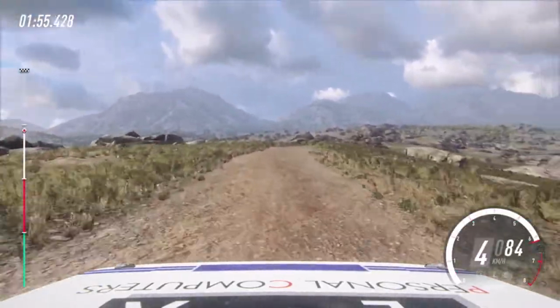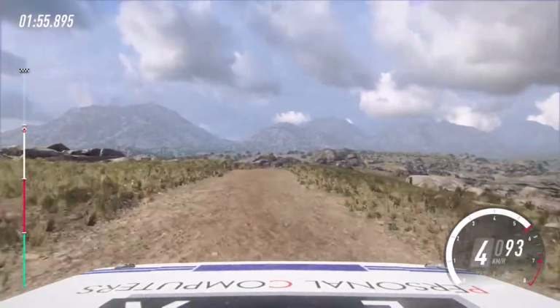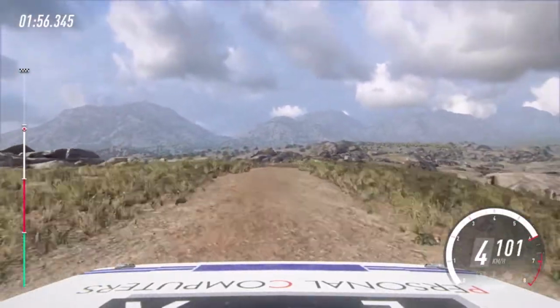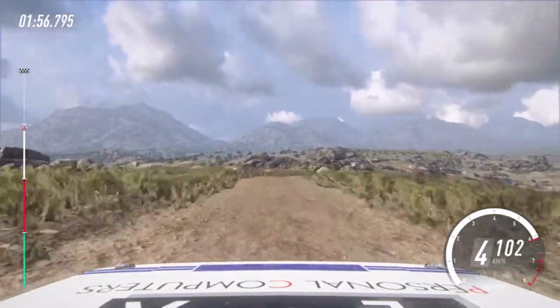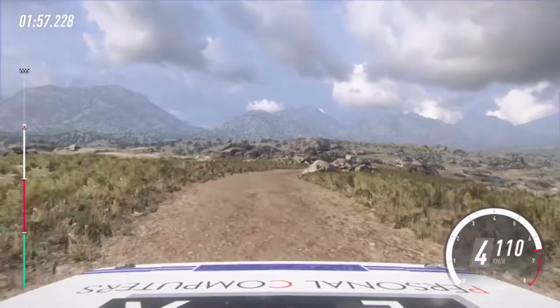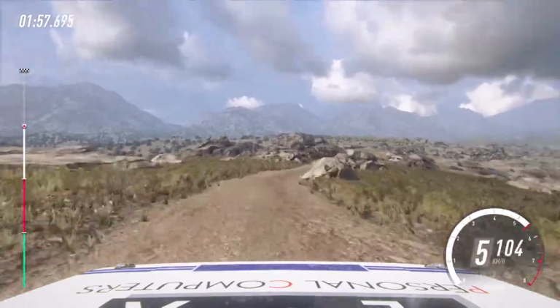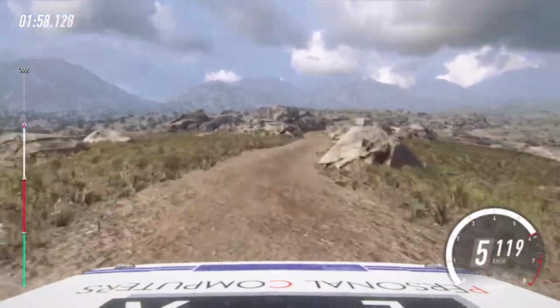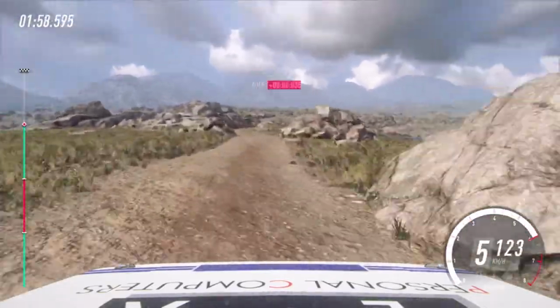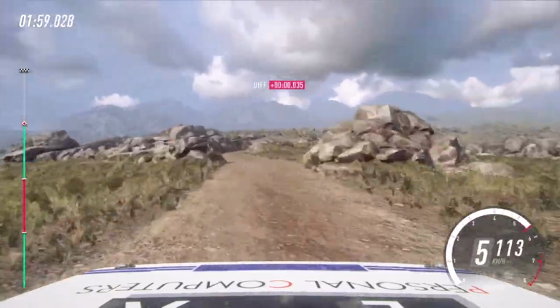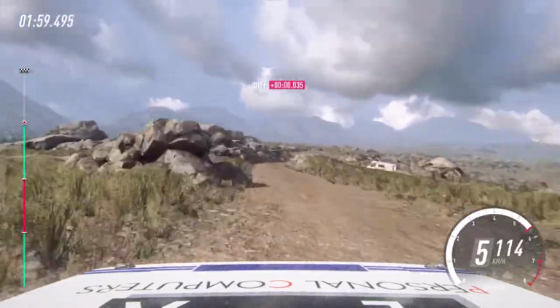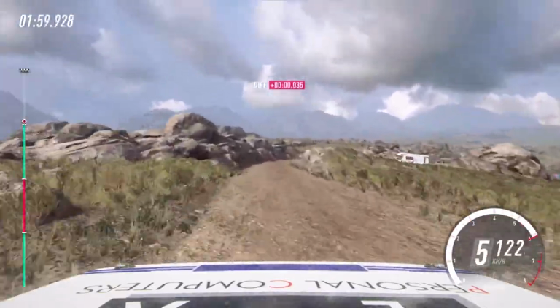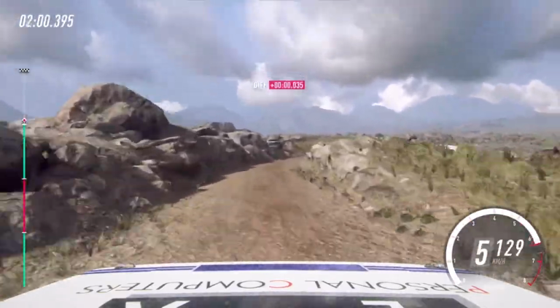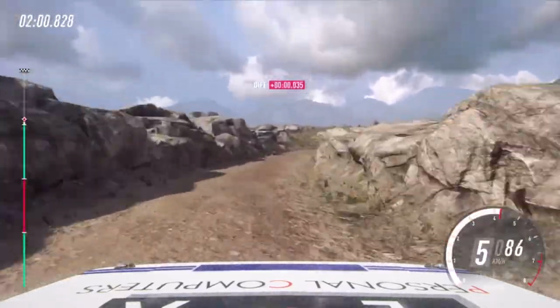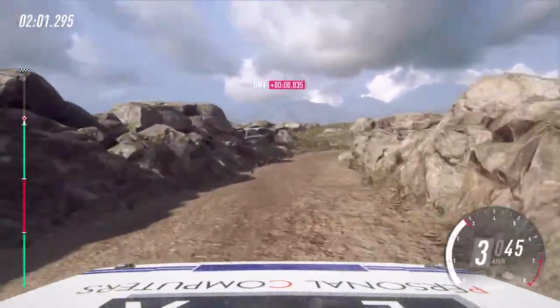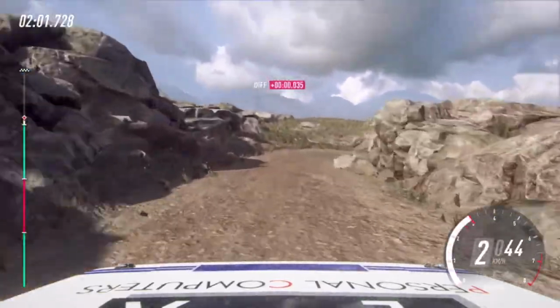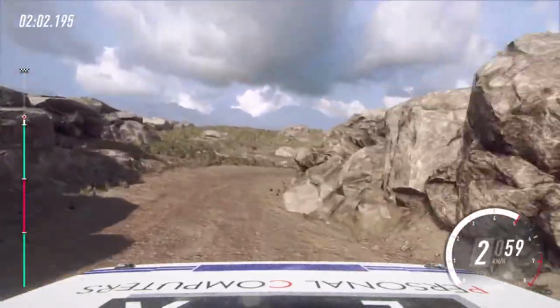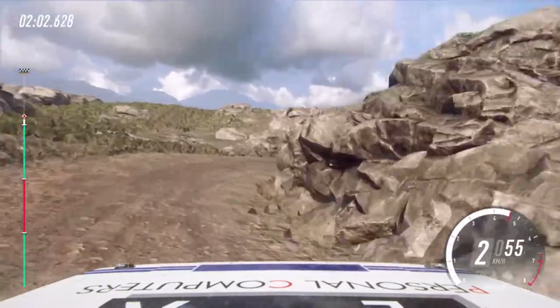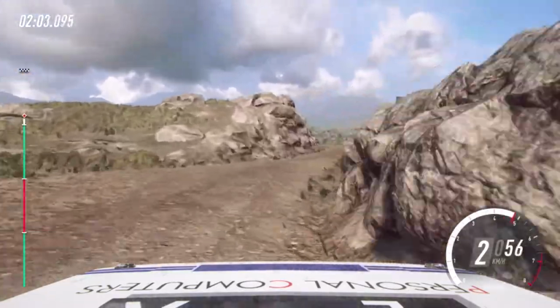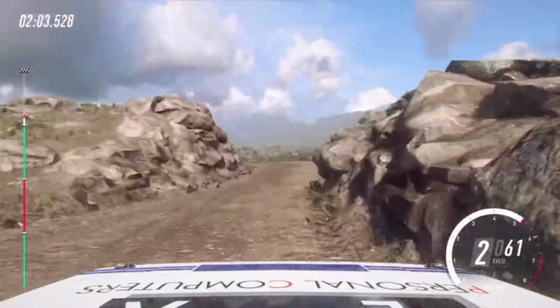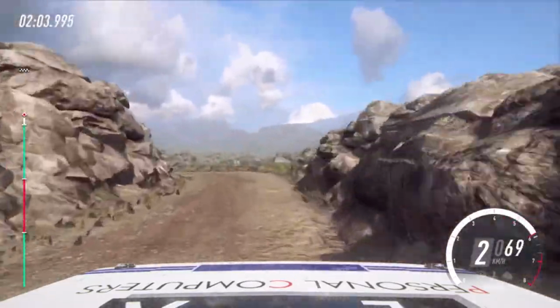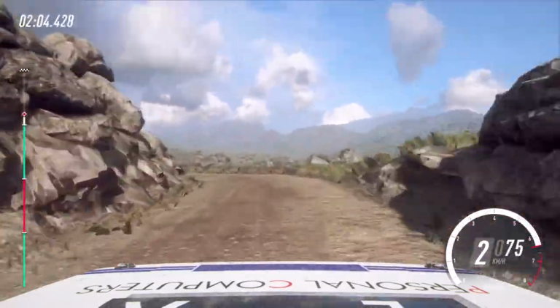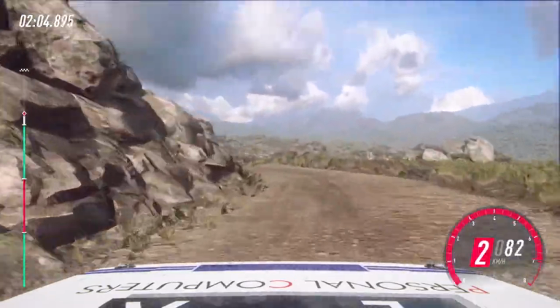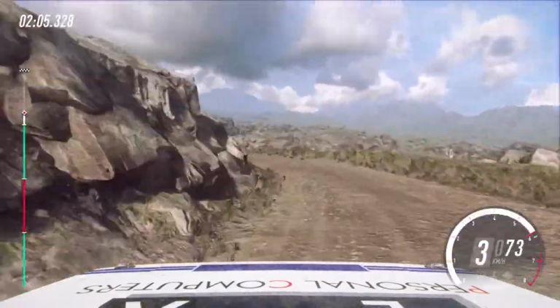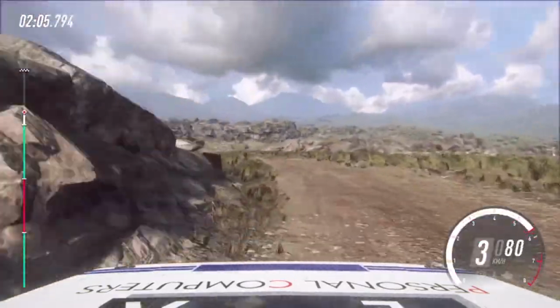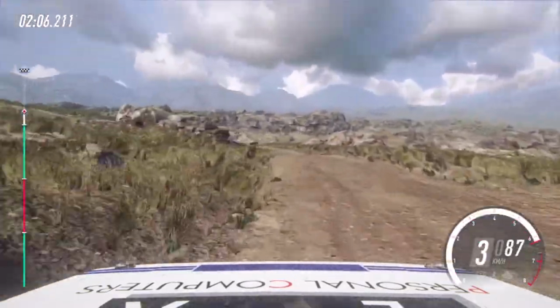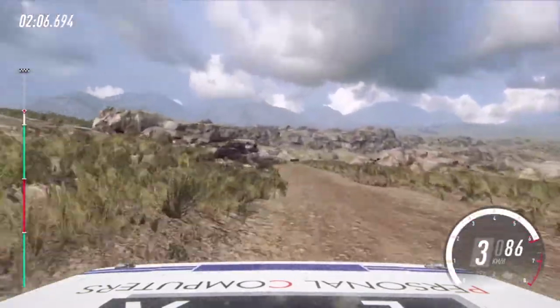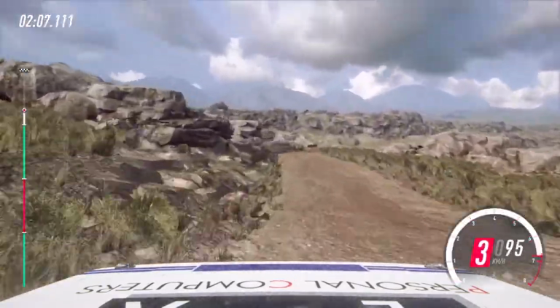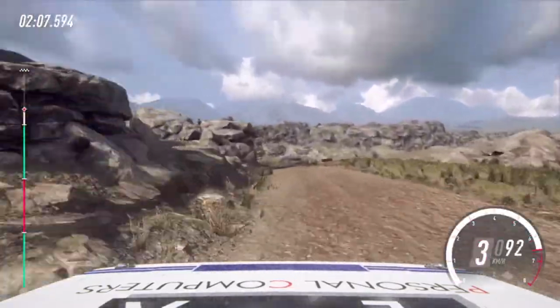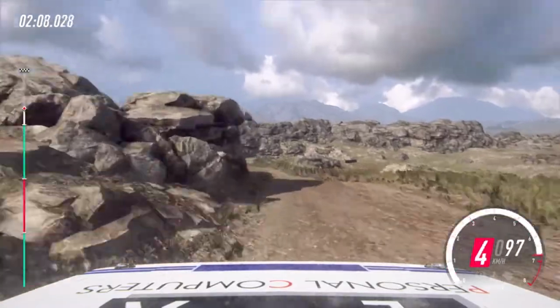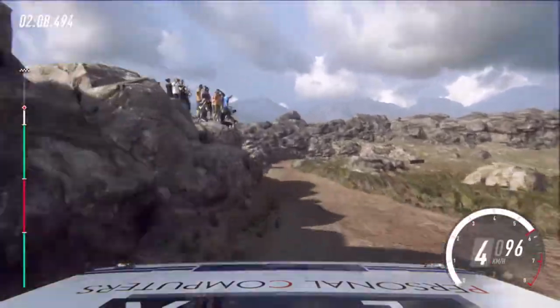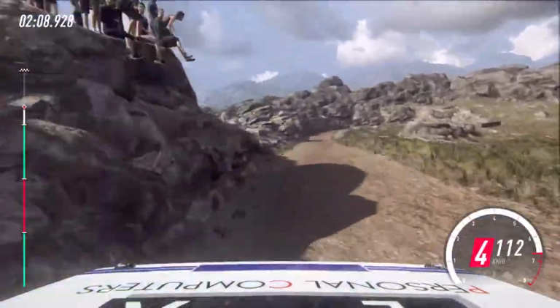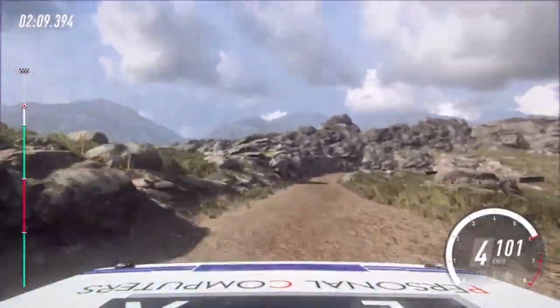30, 5 right long, tightens 1. Into 2 left long, opens. Into 6 left over crest, 30, unseen 1 right long, tightens.